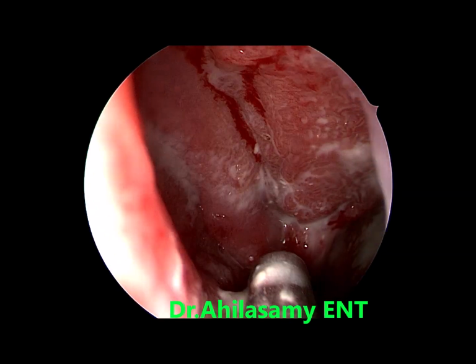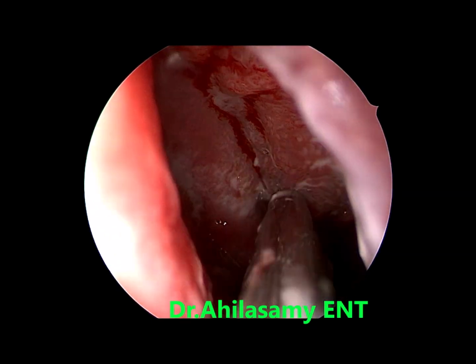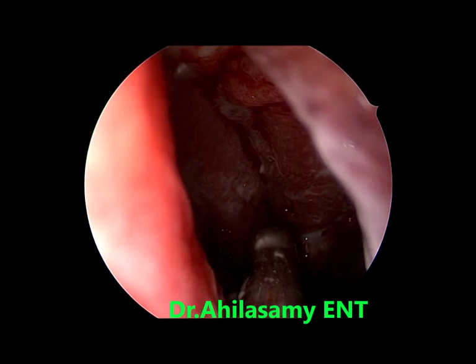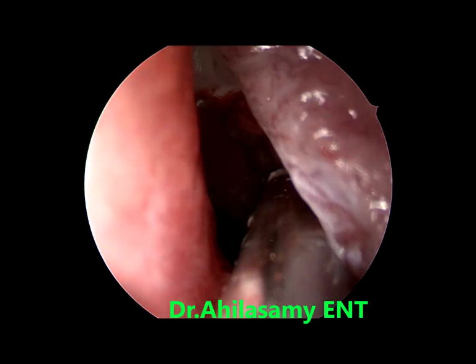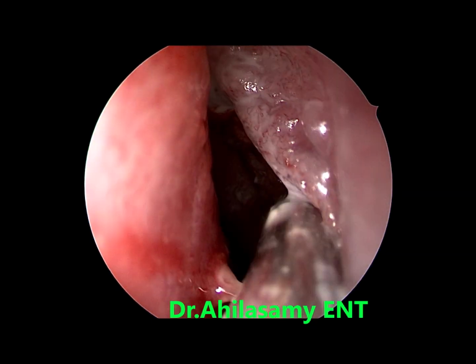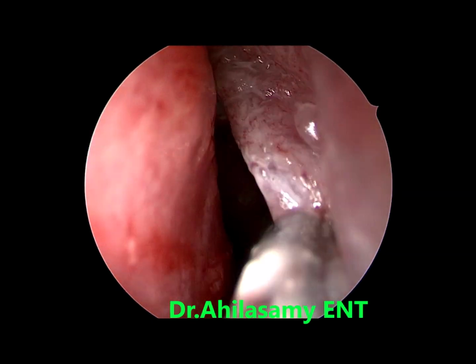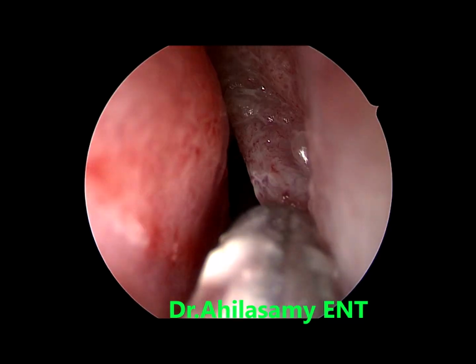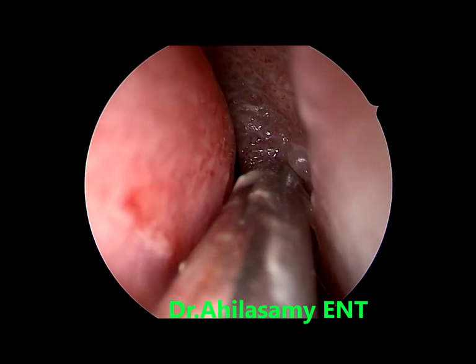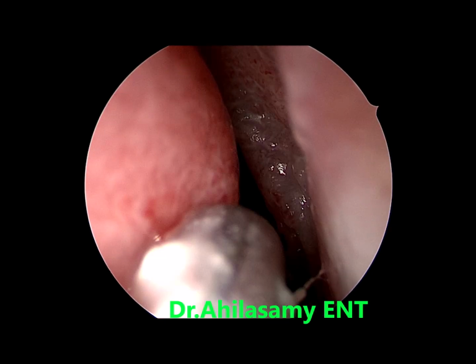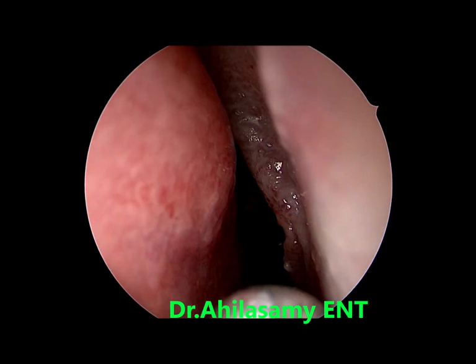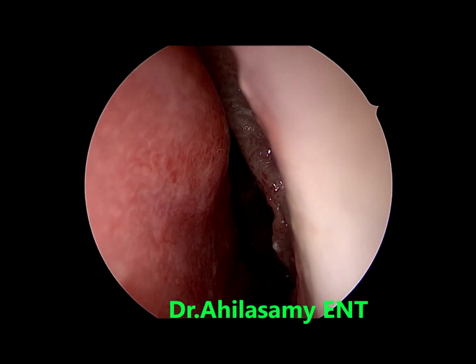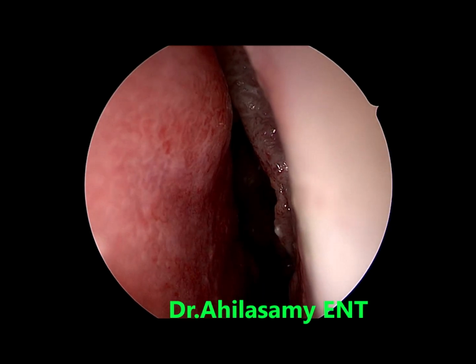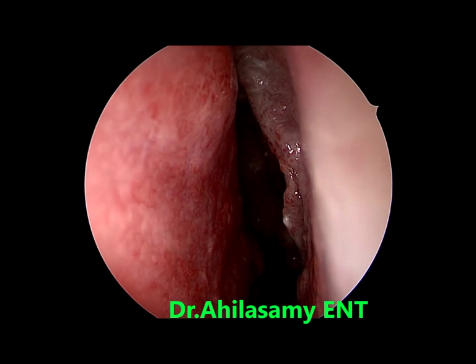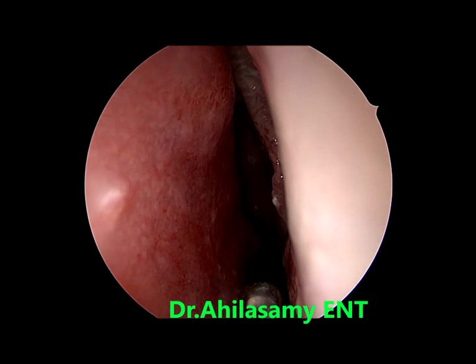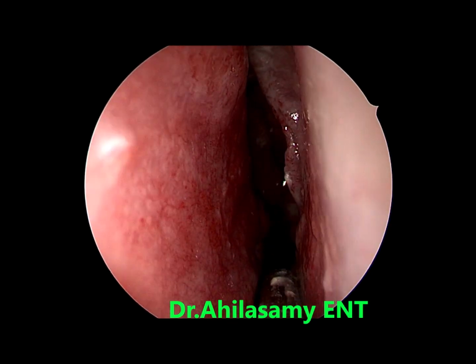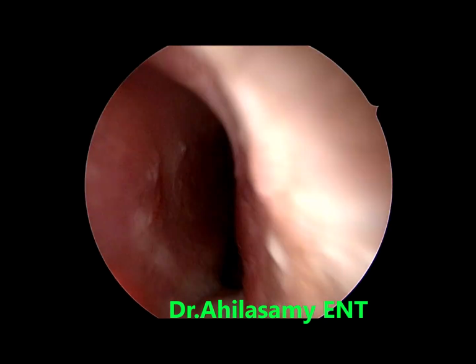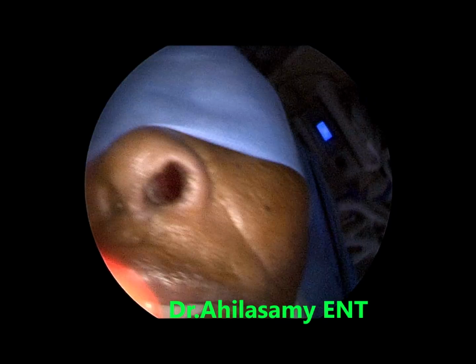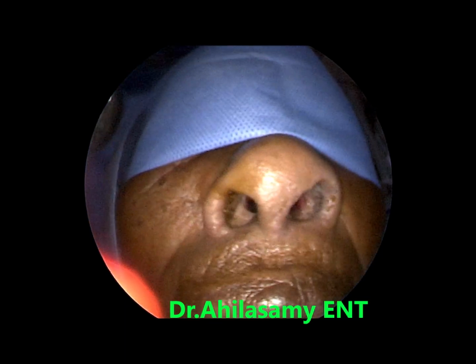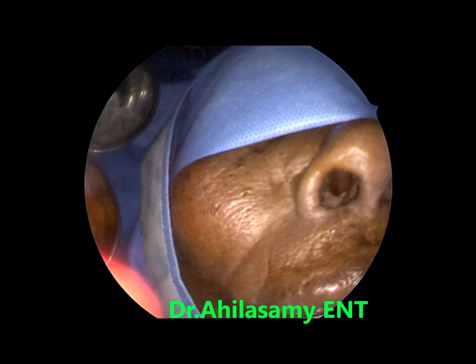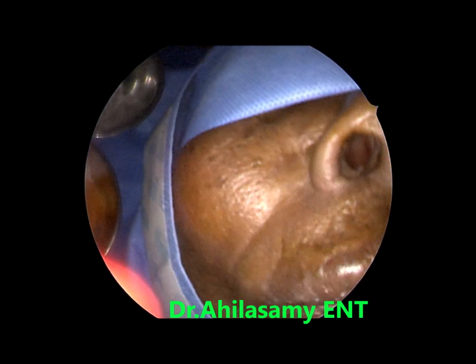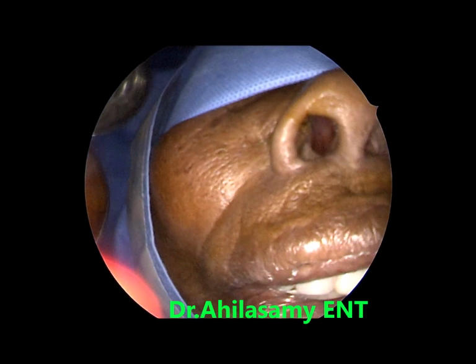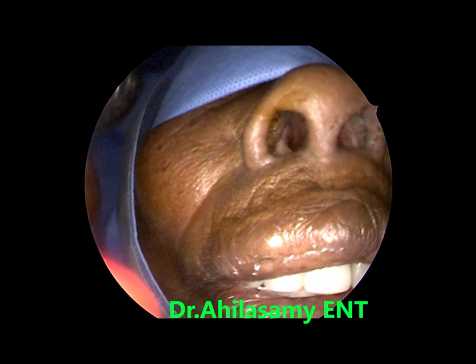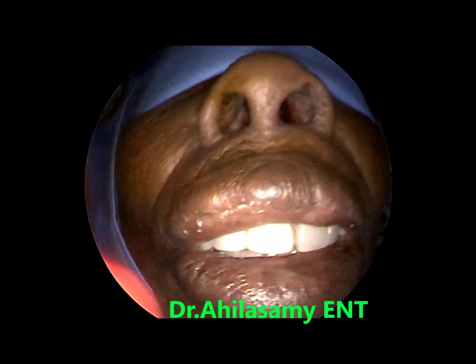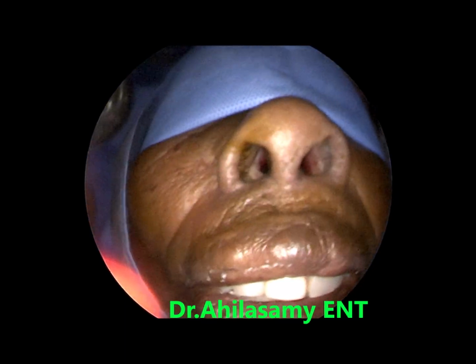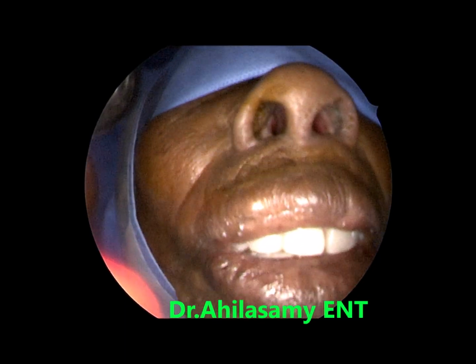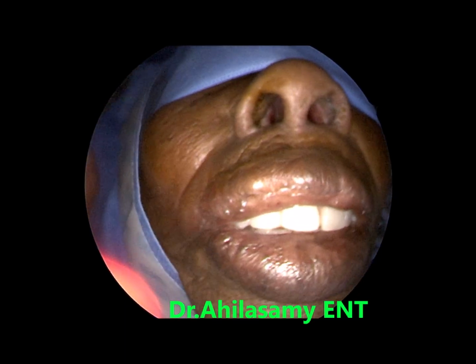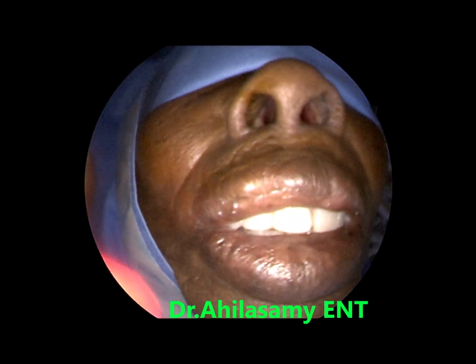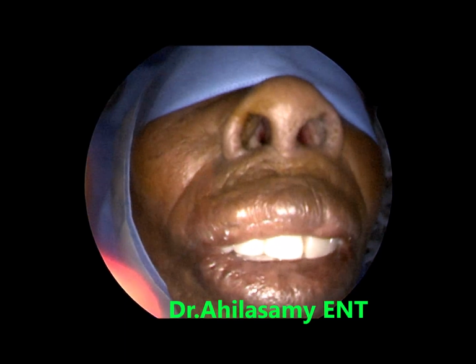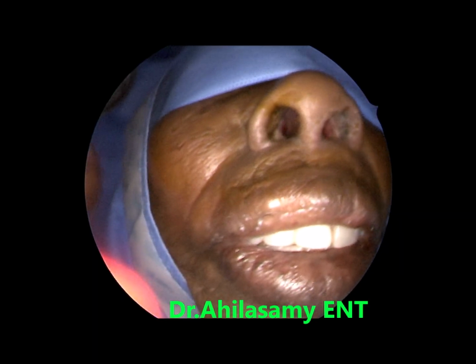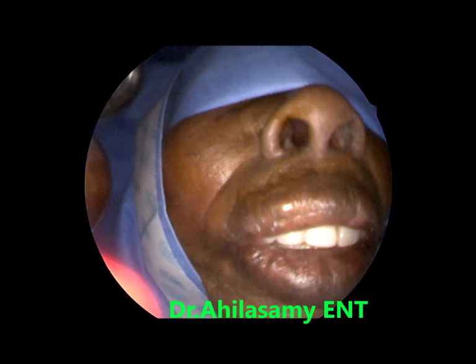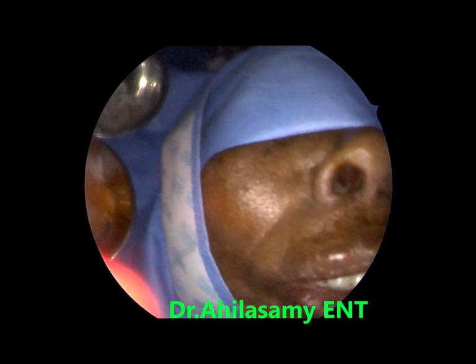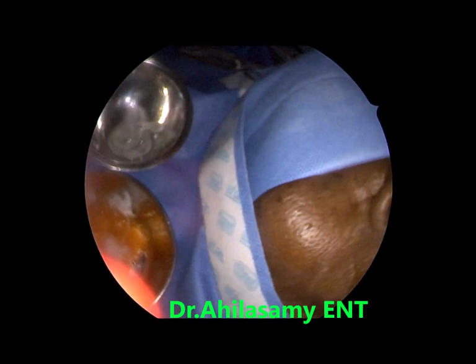All these inflamed tissues will settle down over a period. That is the incus which is inflamed. You can appreciate the very widened middle meatus — a better understanding: the surgery was done in East Africa by me.